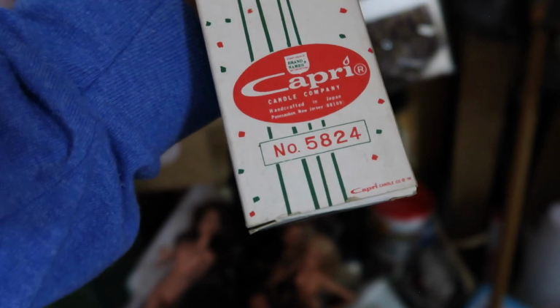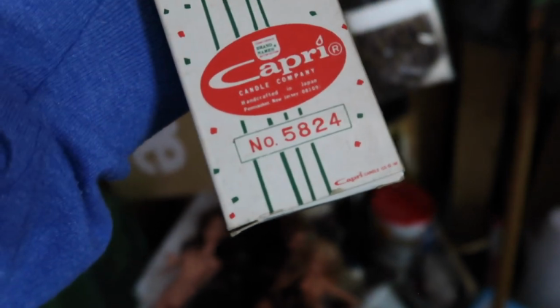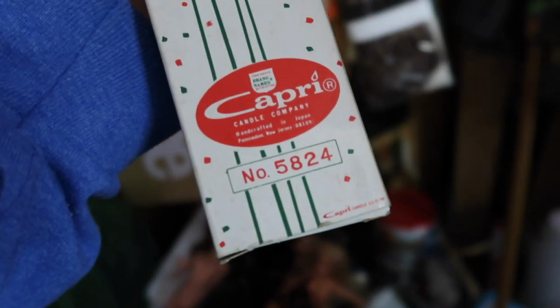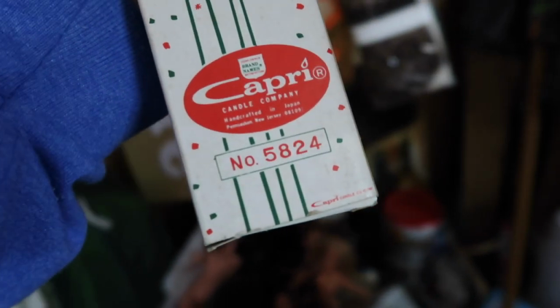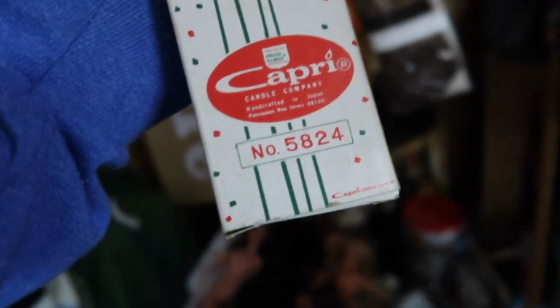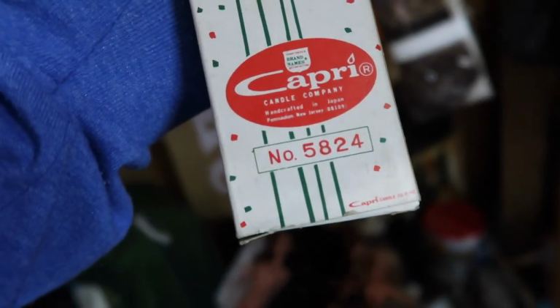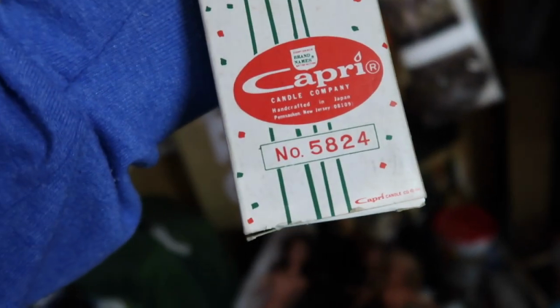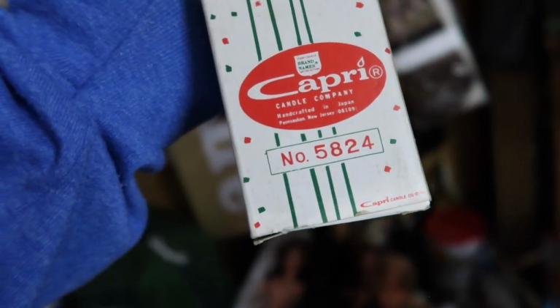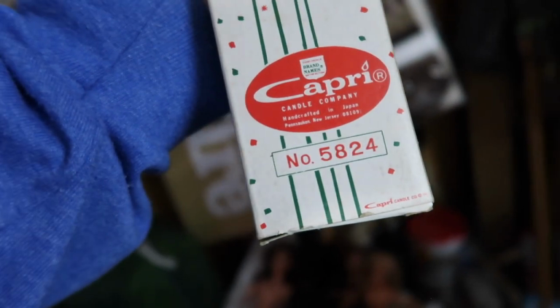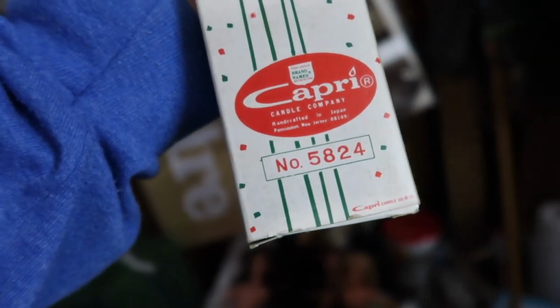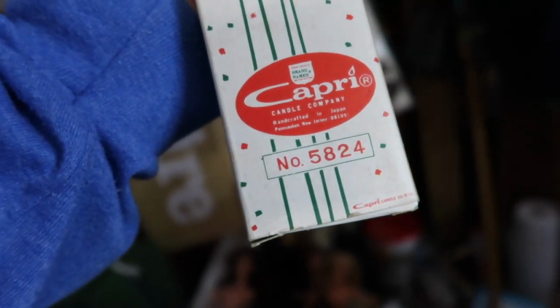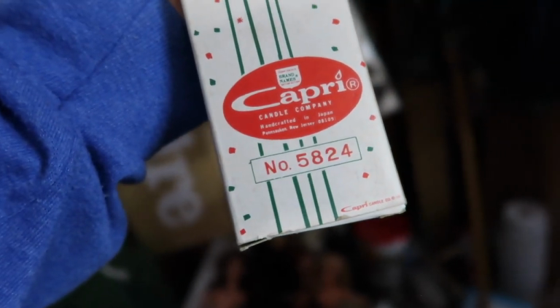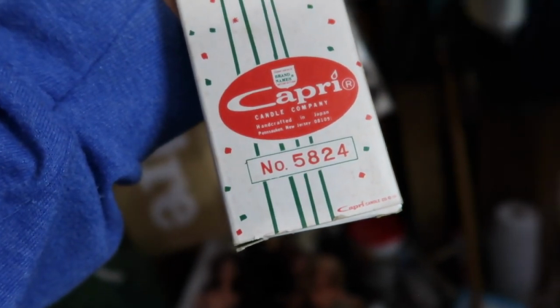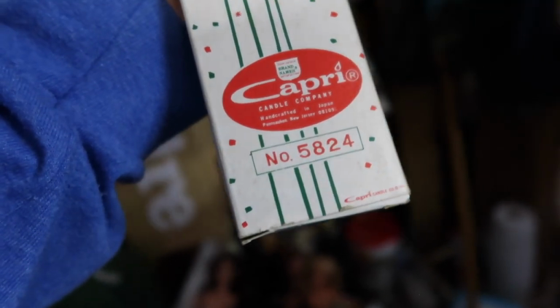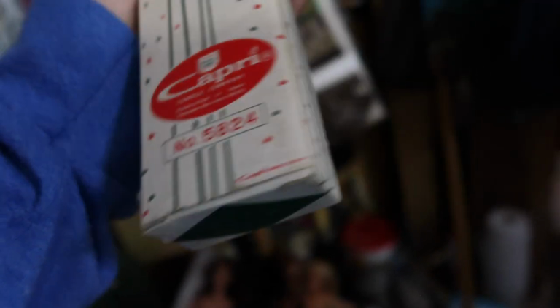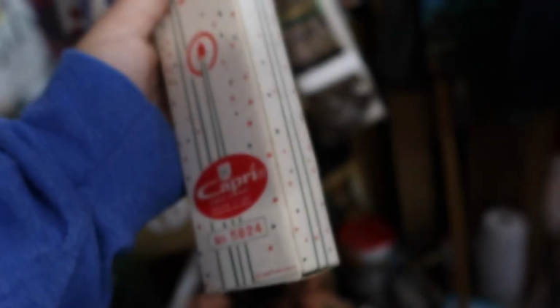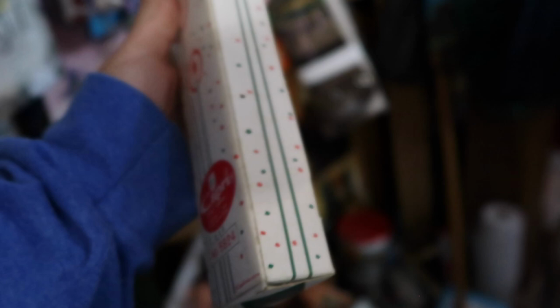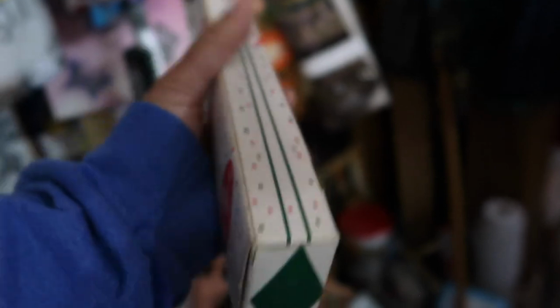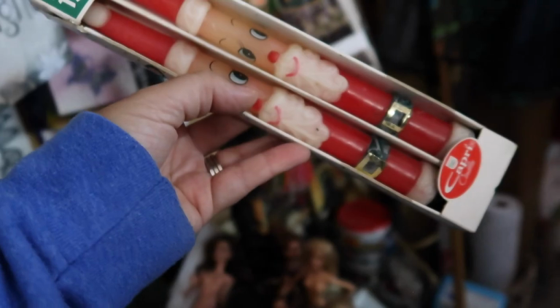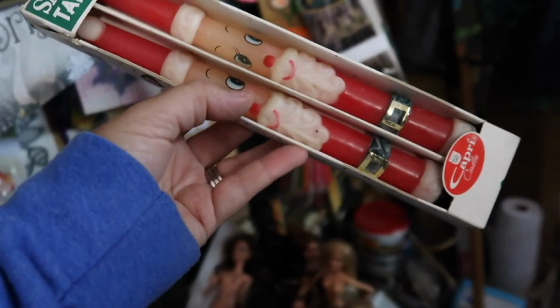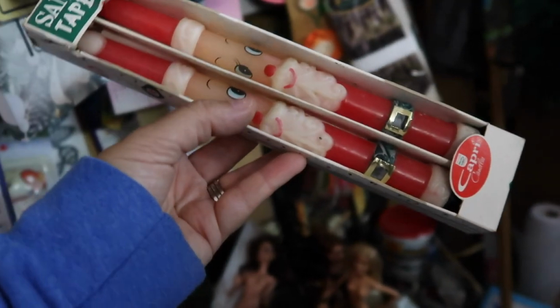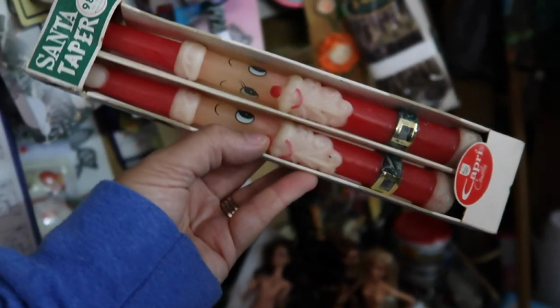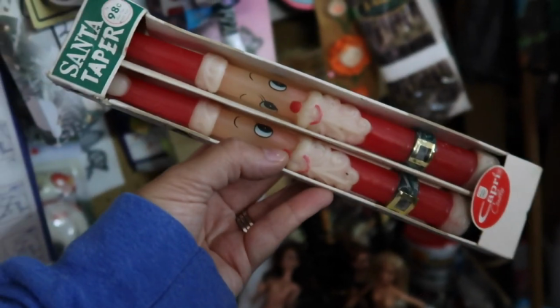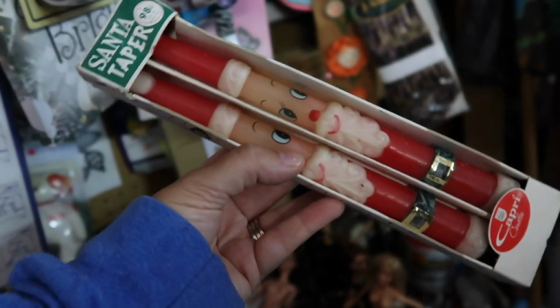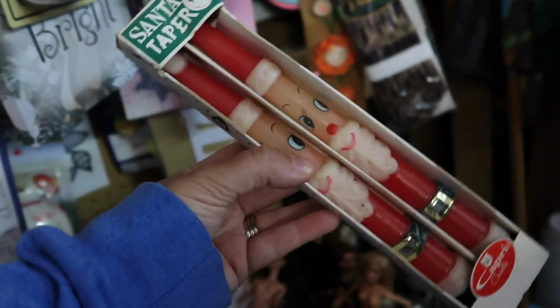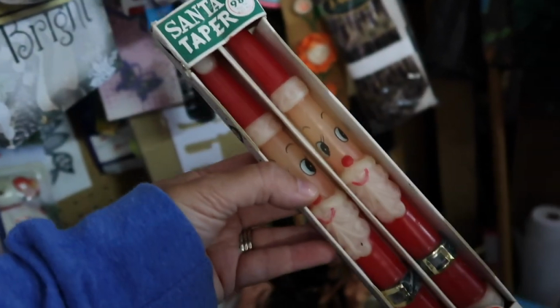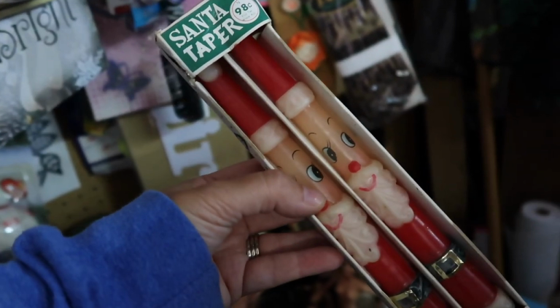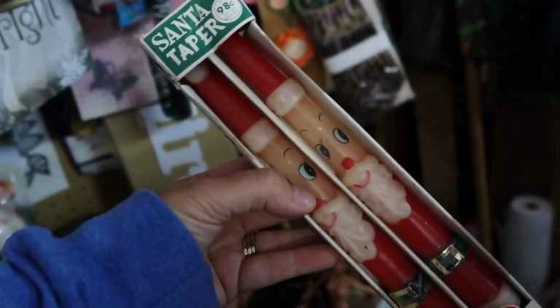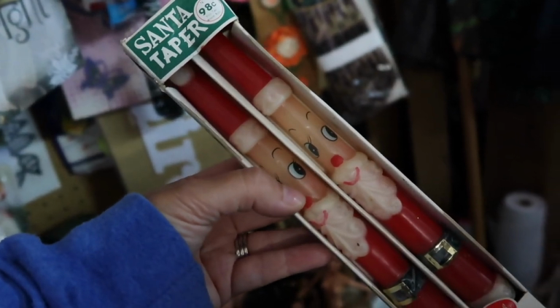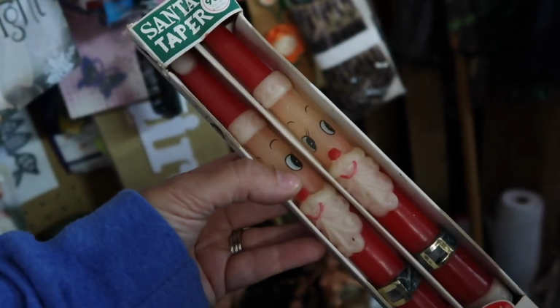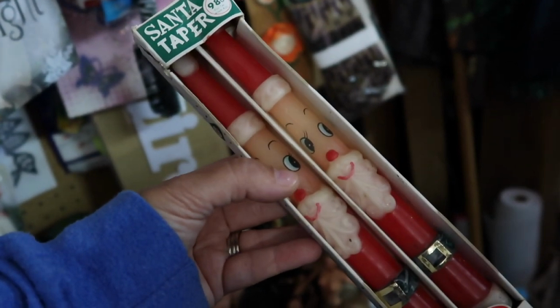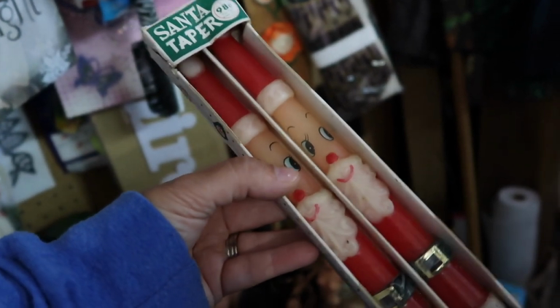I think it says handcrafted in Japan. These are really whimsical looking in the face.